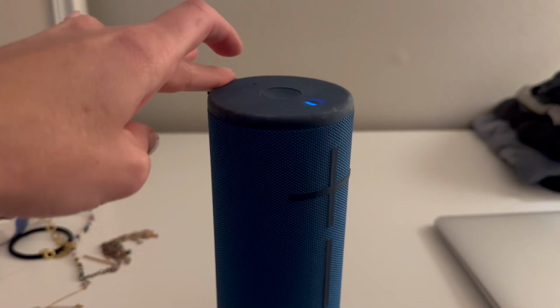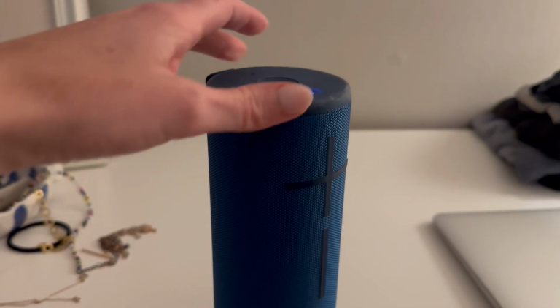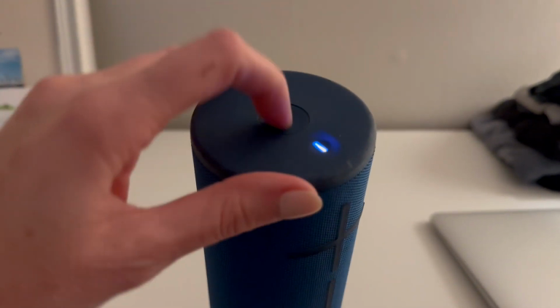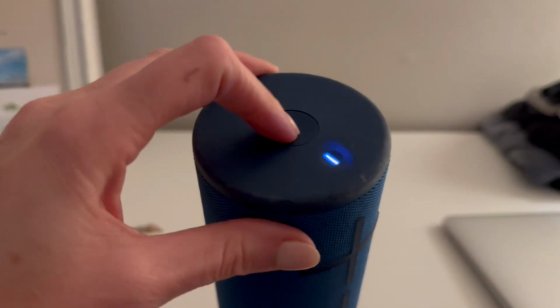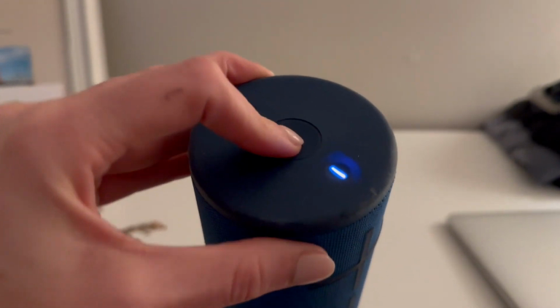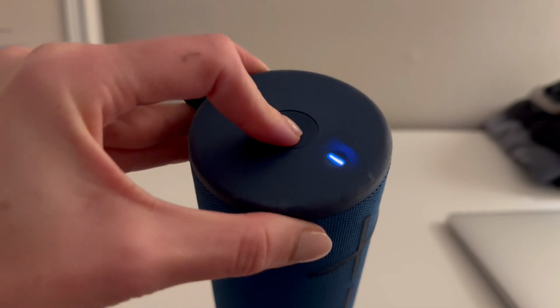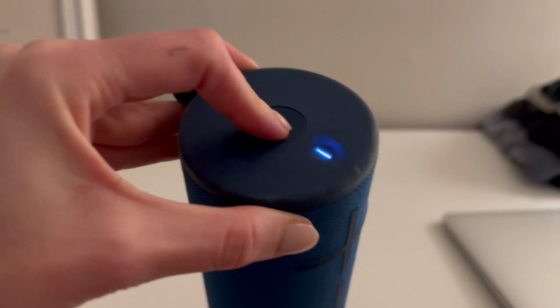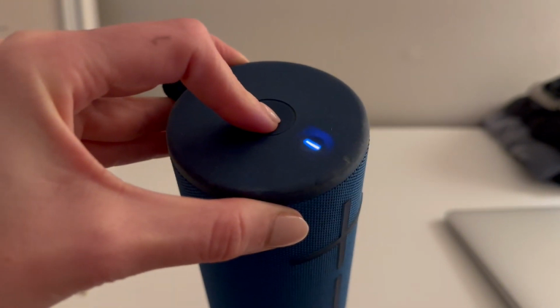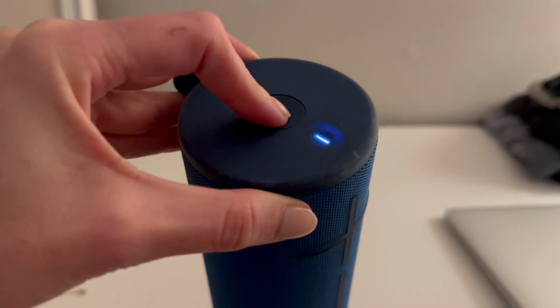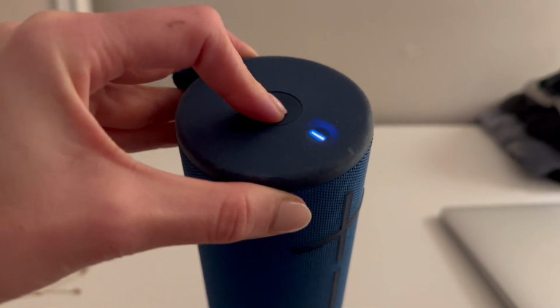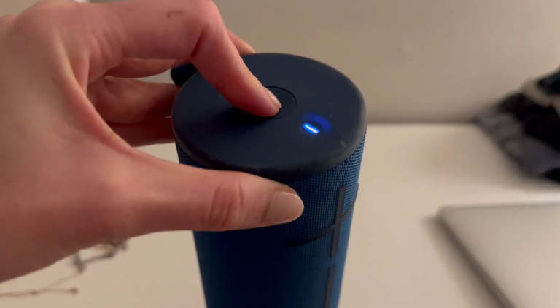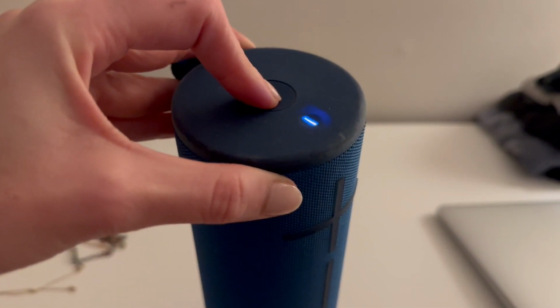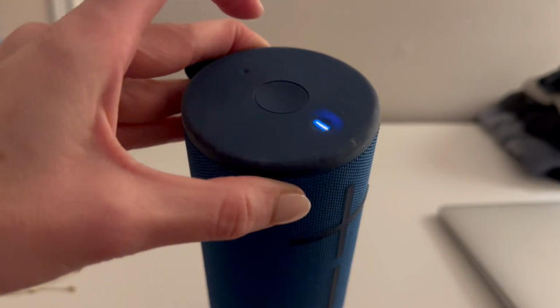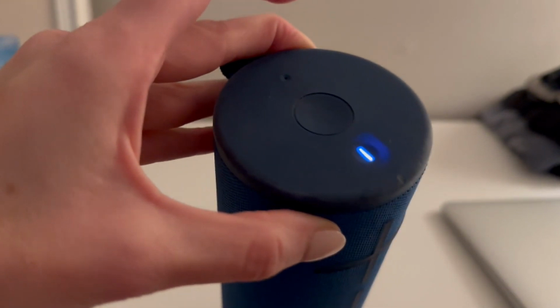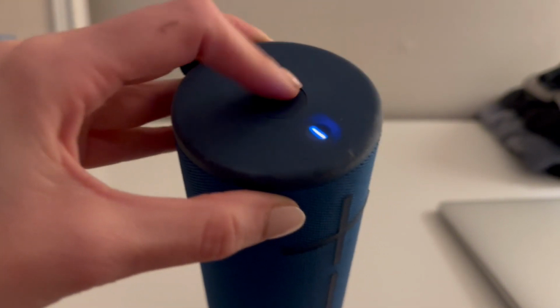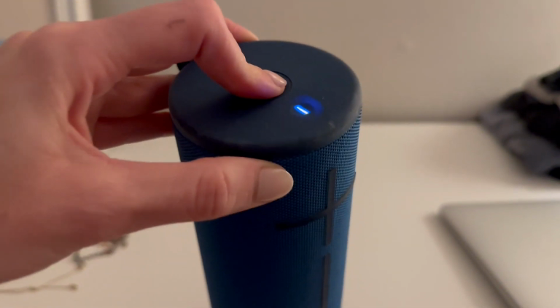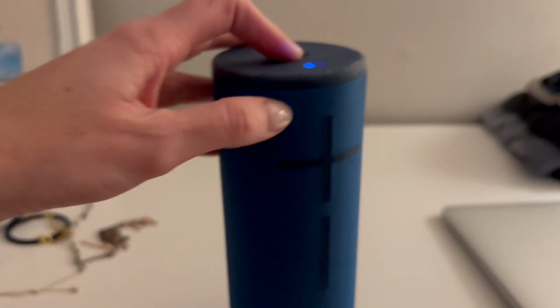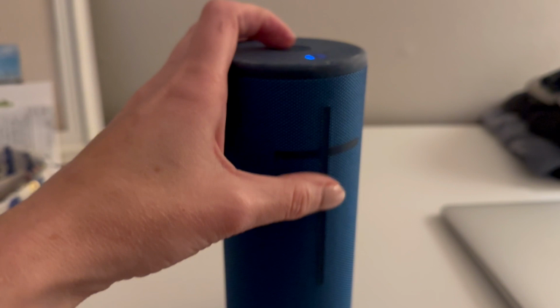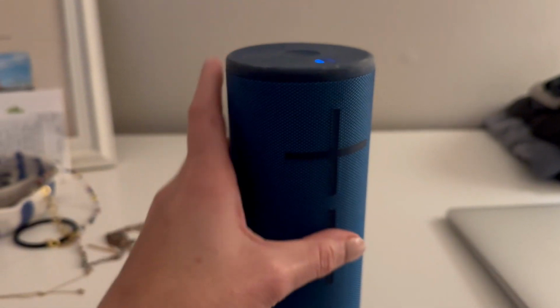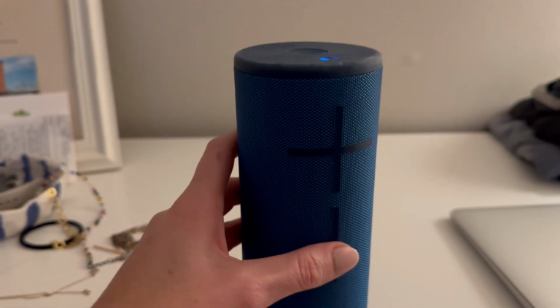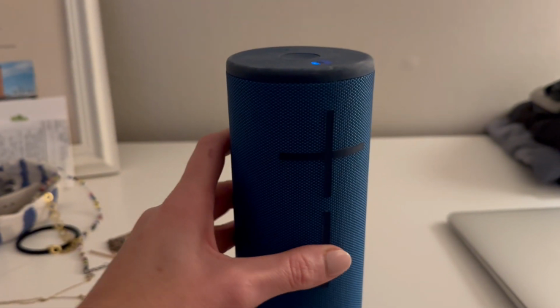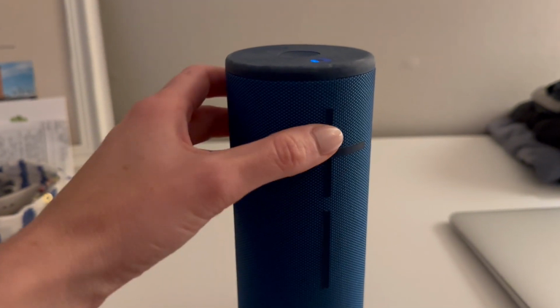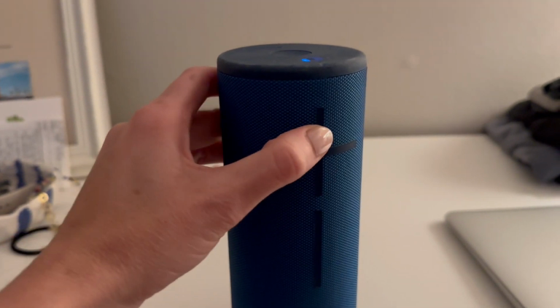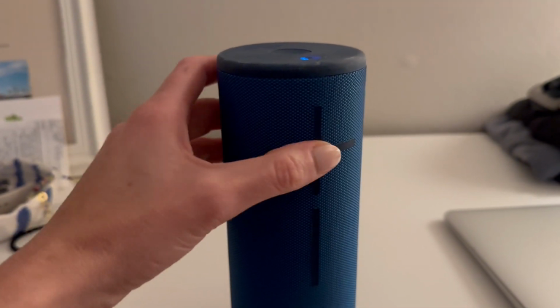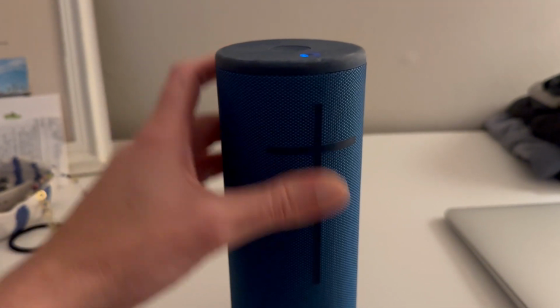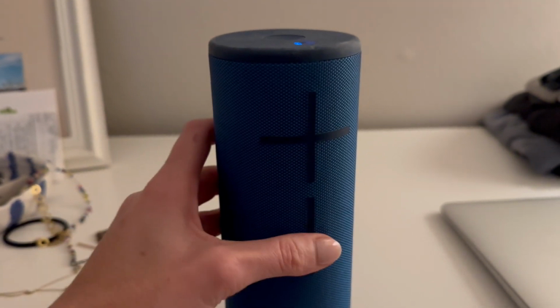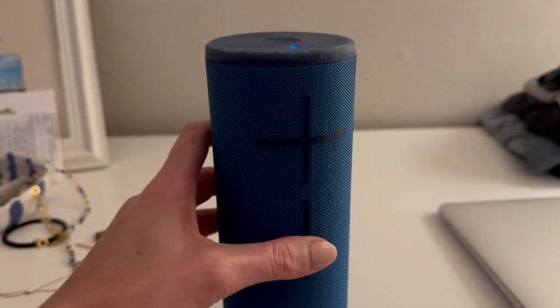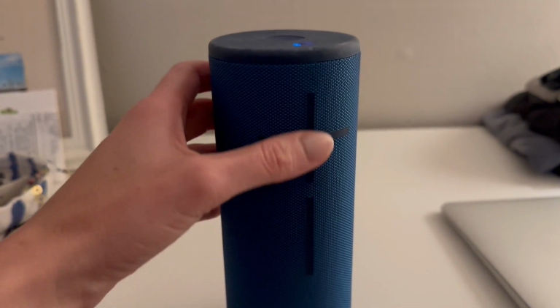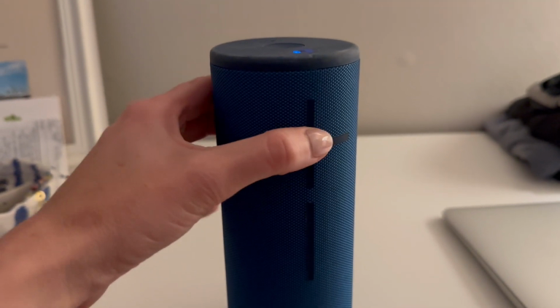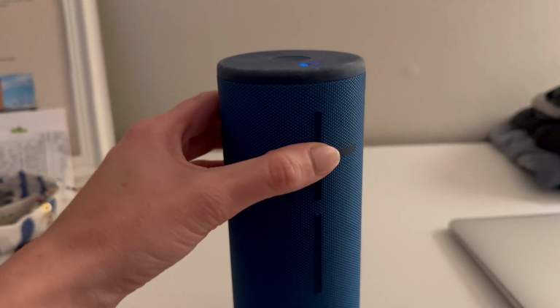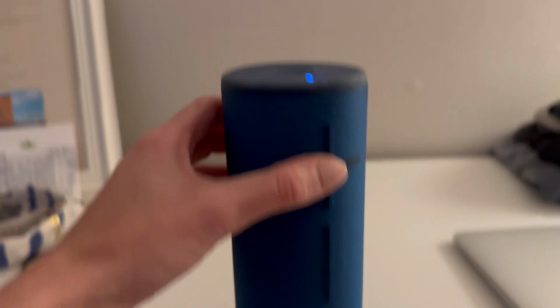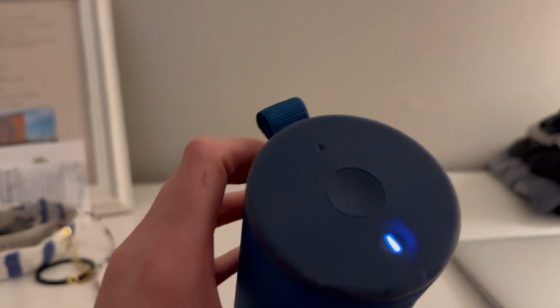This is your on and off button here — it's currently on, you just have to hold it down. Not sure why it's not turning off. And then these are touchable controls — this controls your volume up and down.